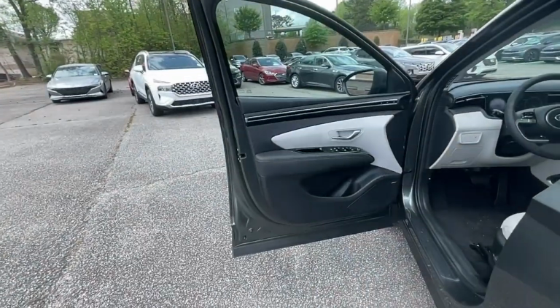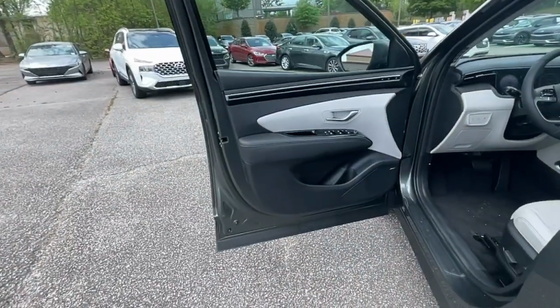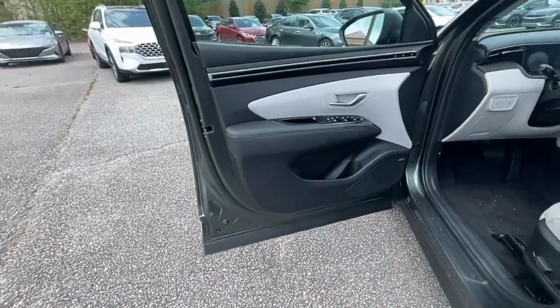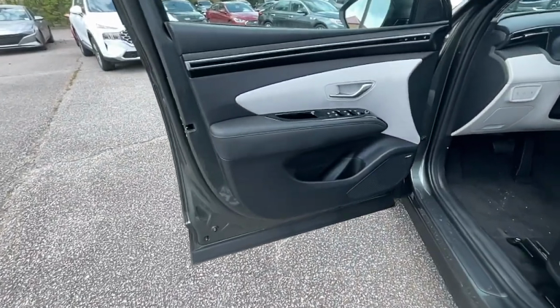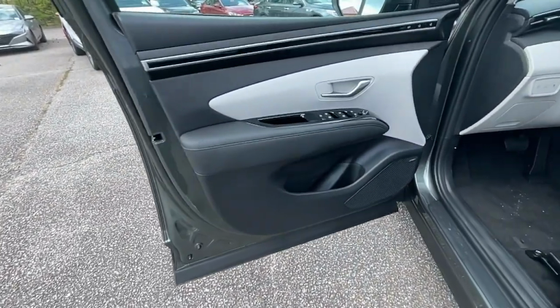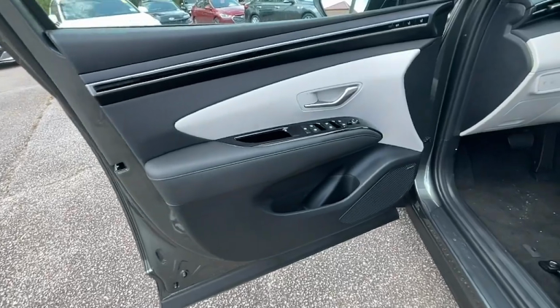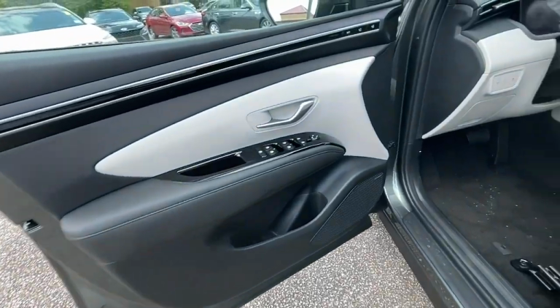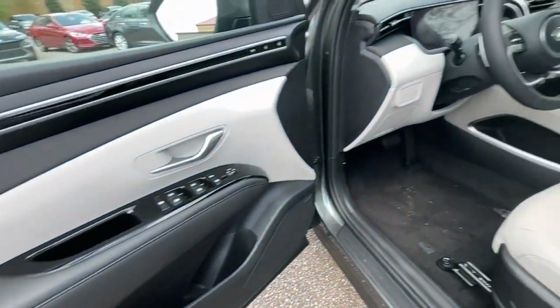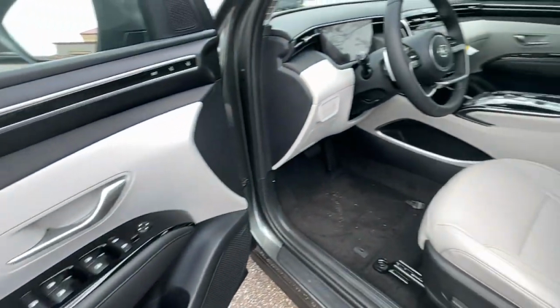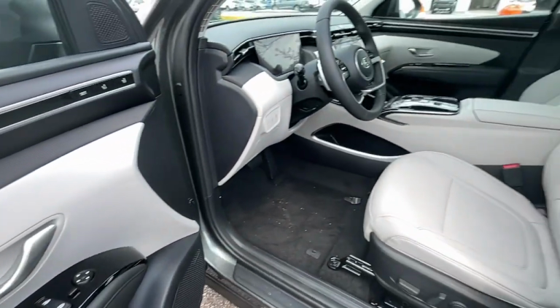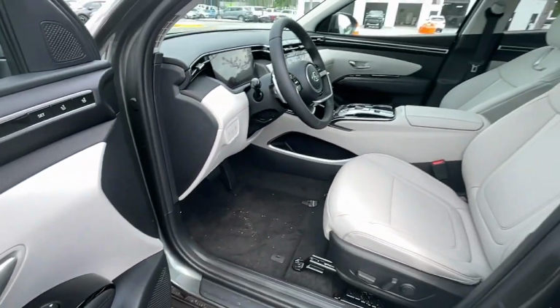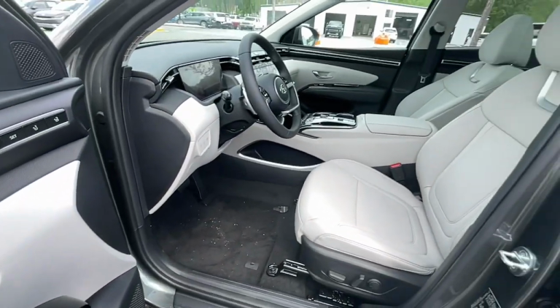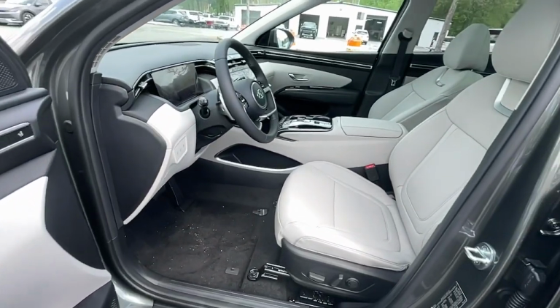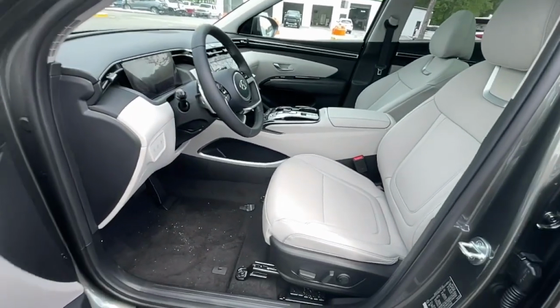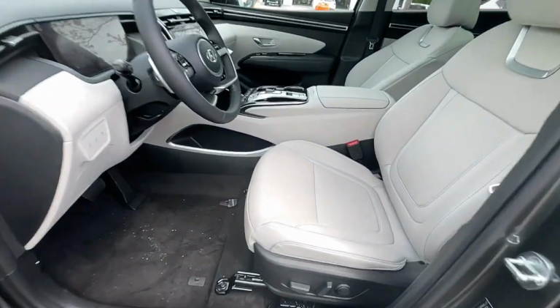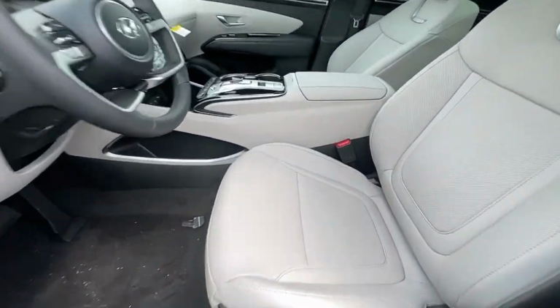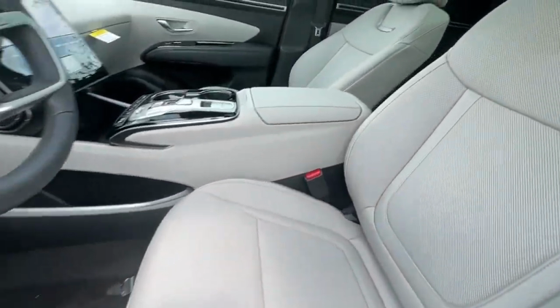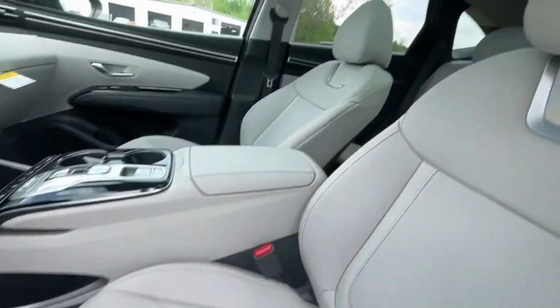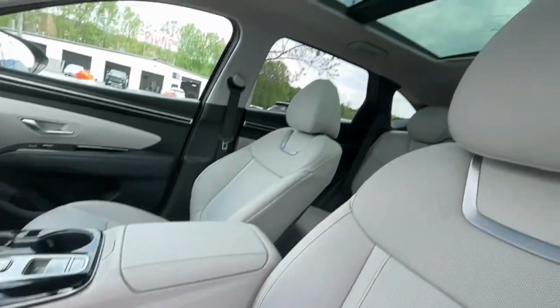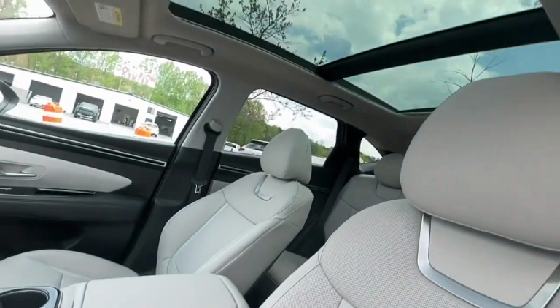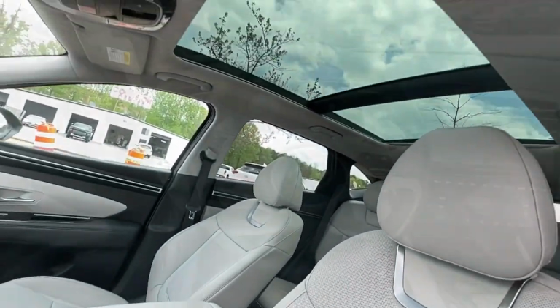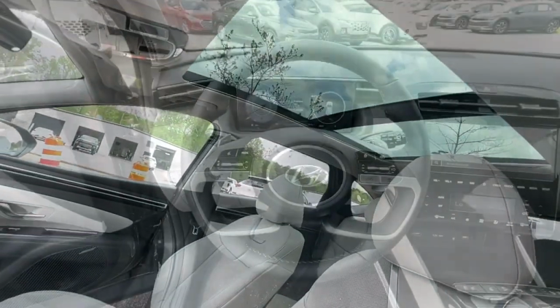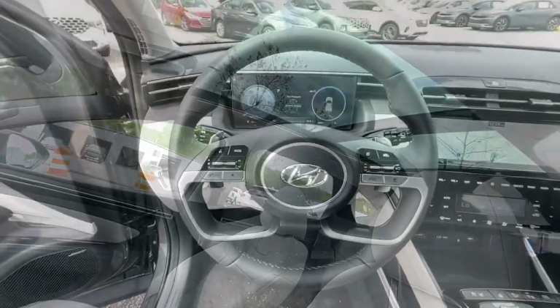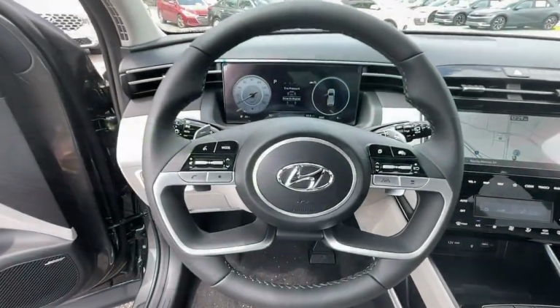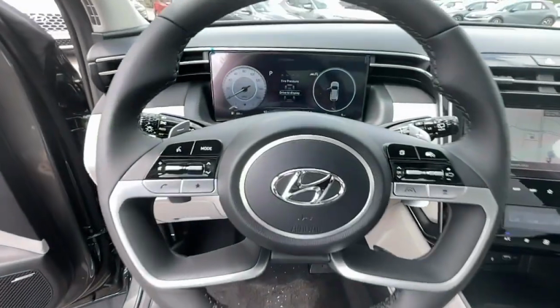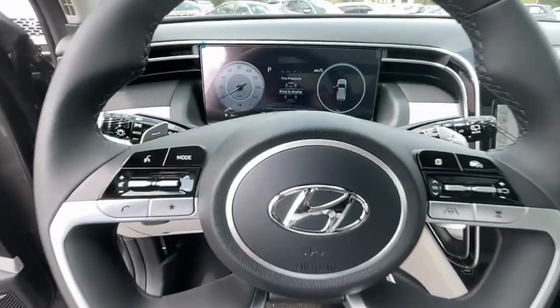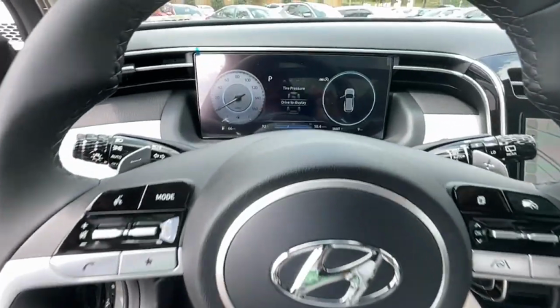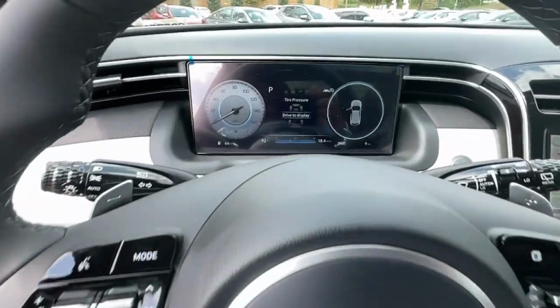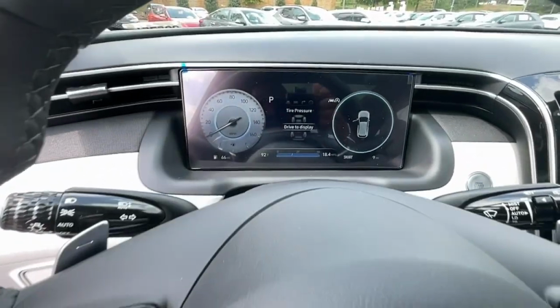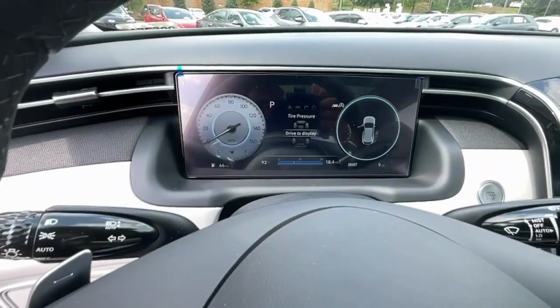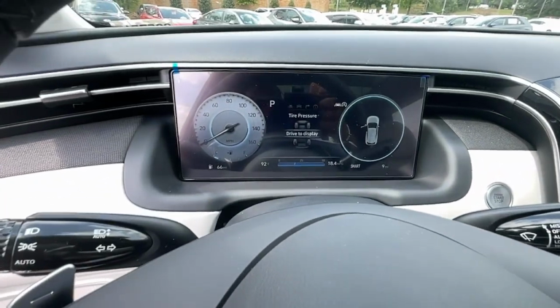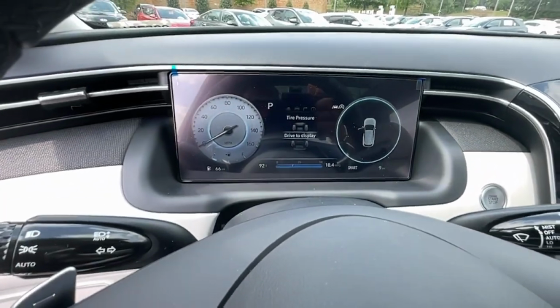Make excellence your personal standard. Choose the Tucson. Treat yourself to a test drive today. Our staff will toss you the keys and give you an outstanding customer experience.